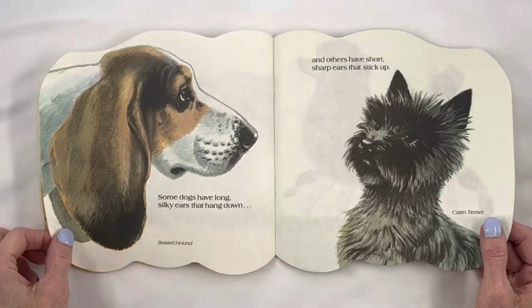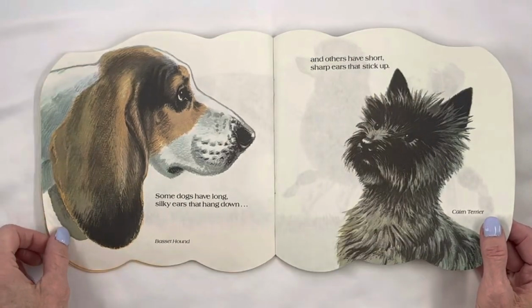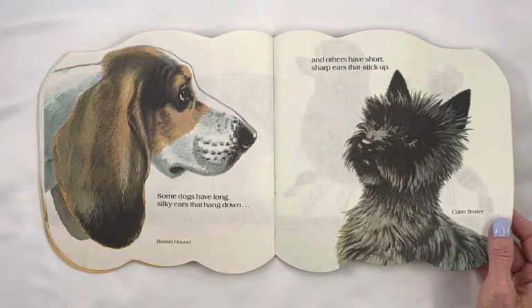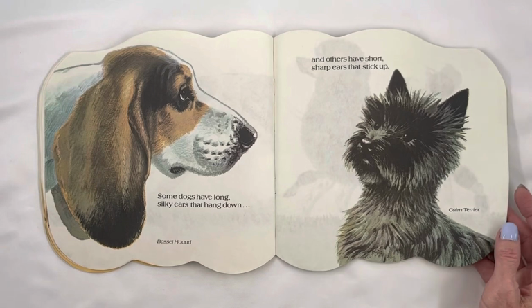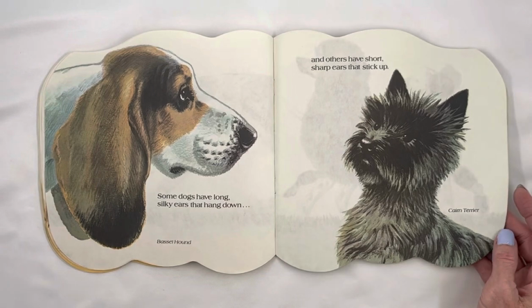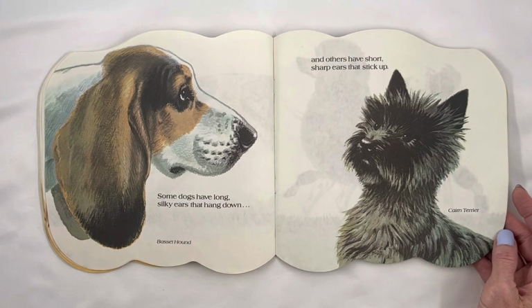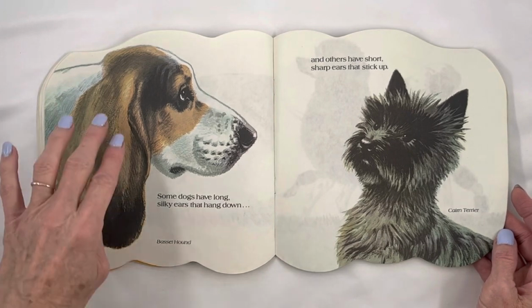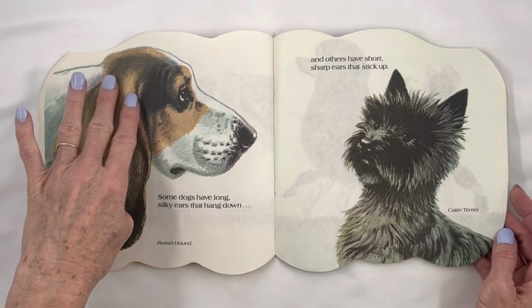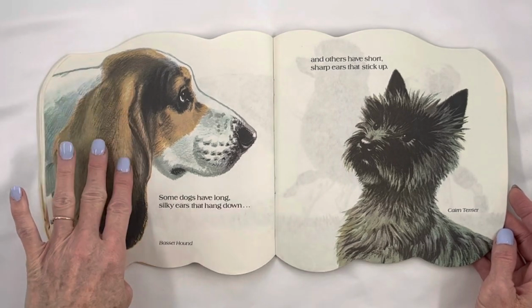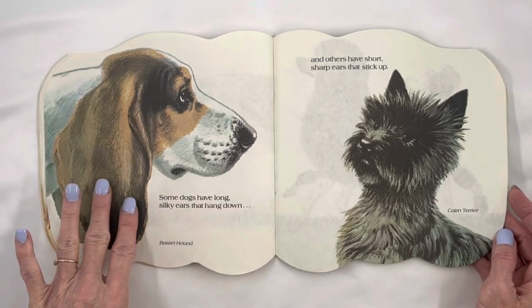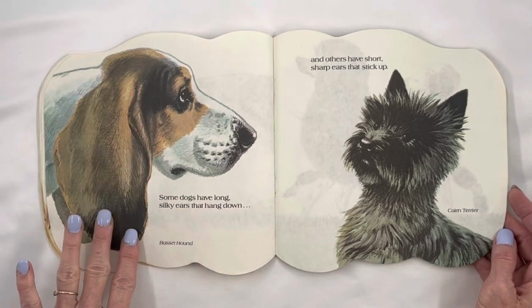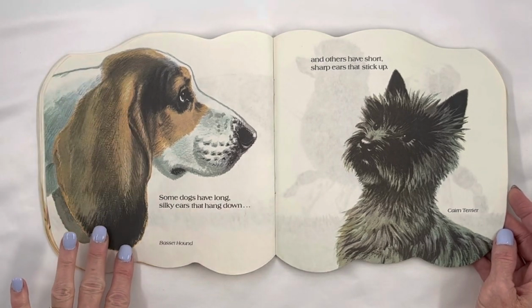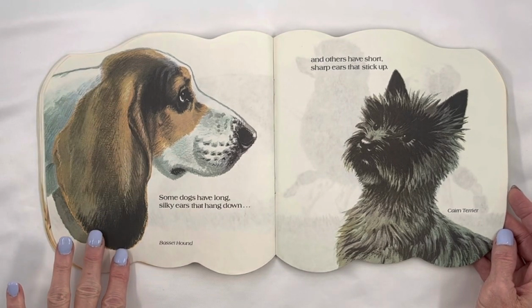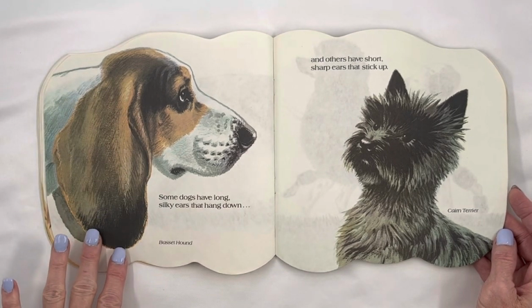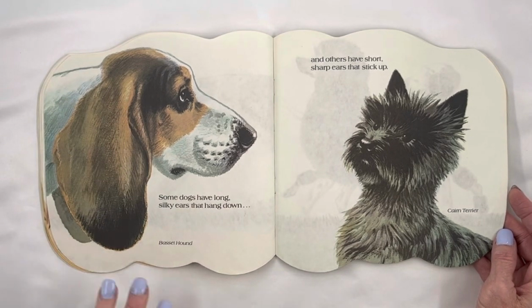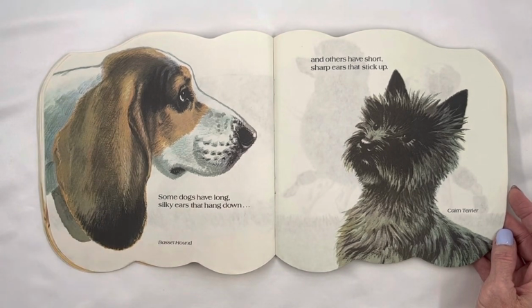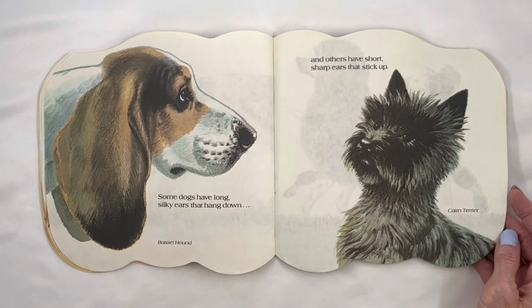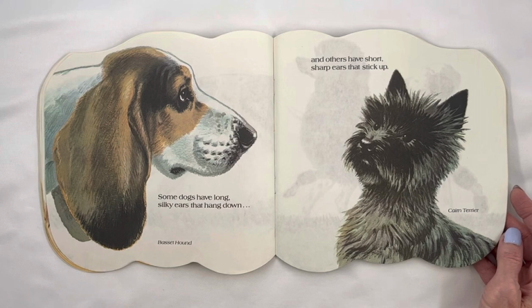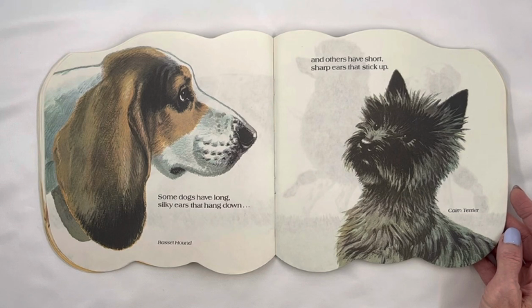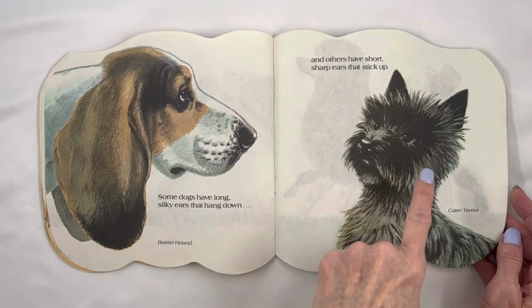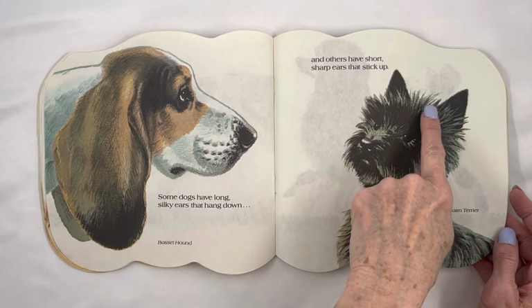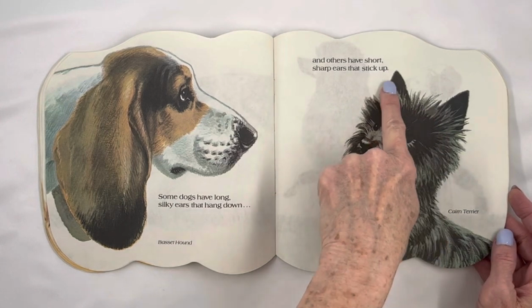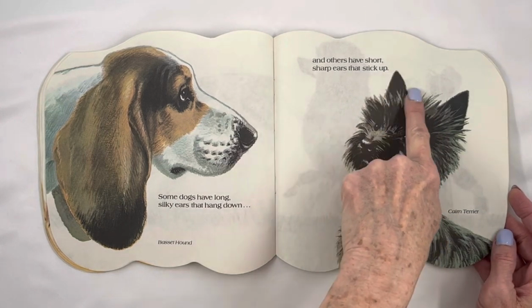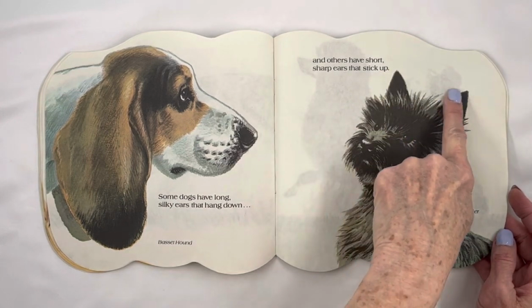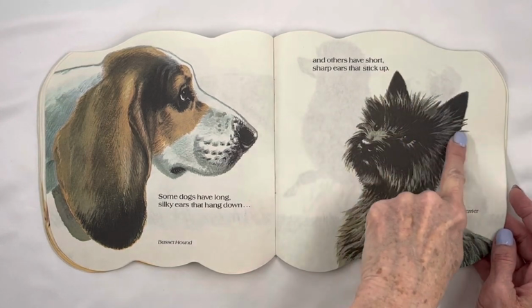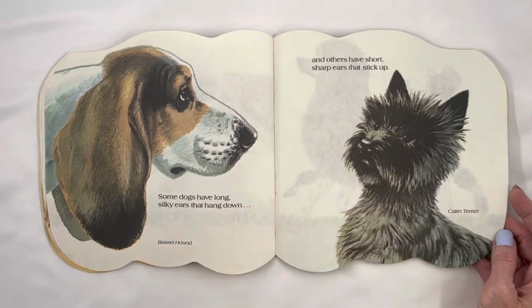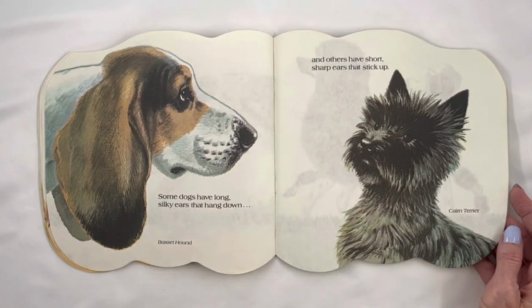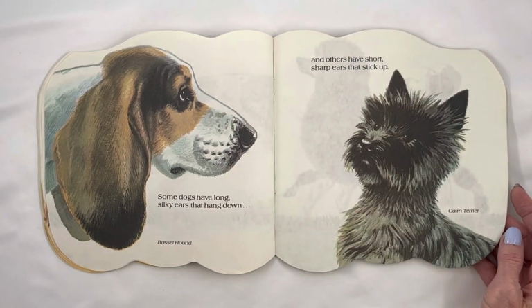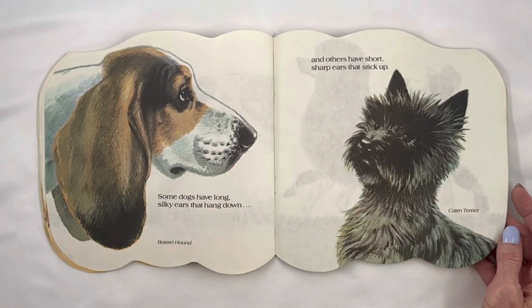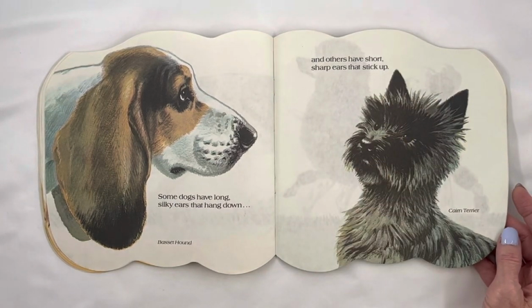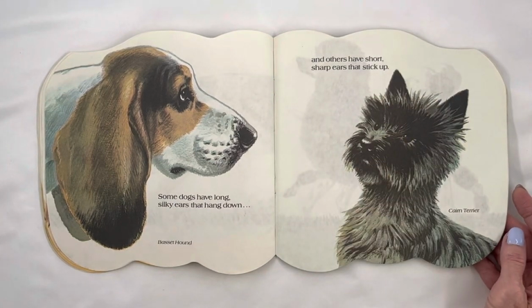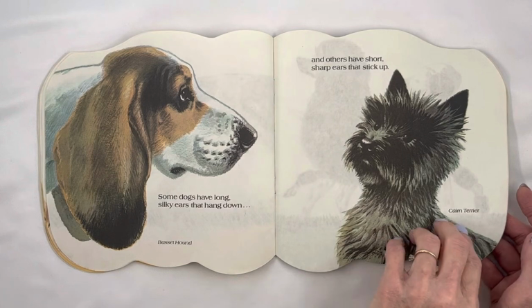Some dogs have long, silky ears that hang down. Basset Hound. And others have short, sharp ears that stick up. Cairn Terrier.